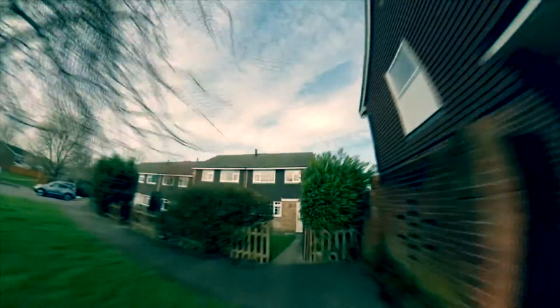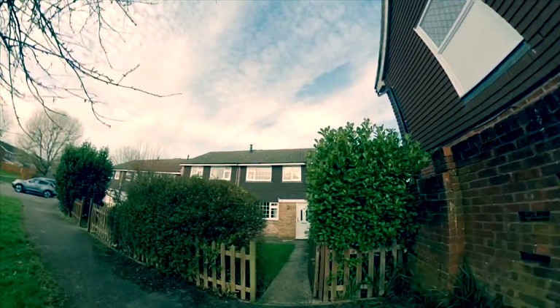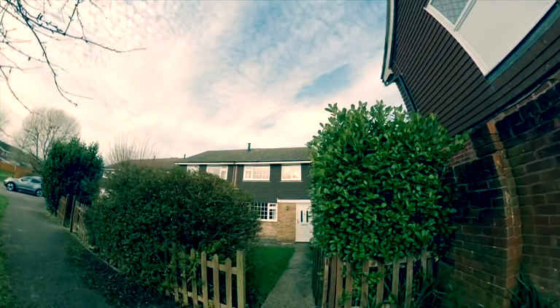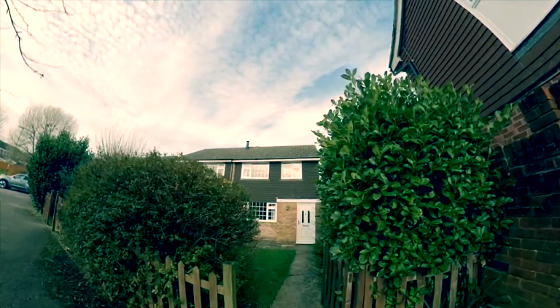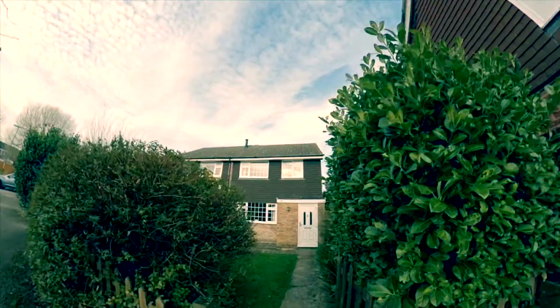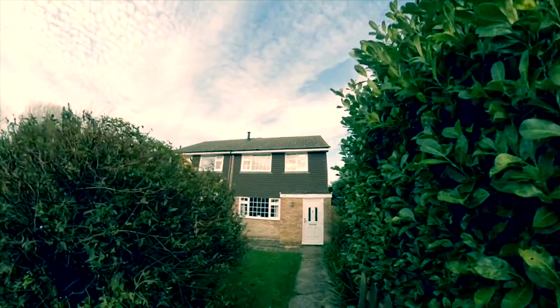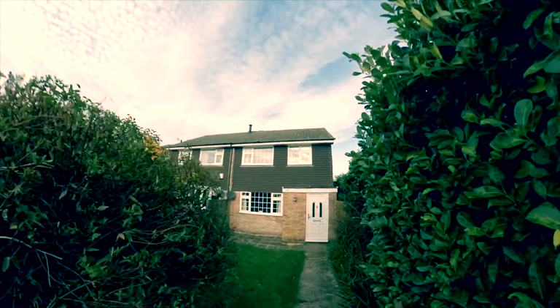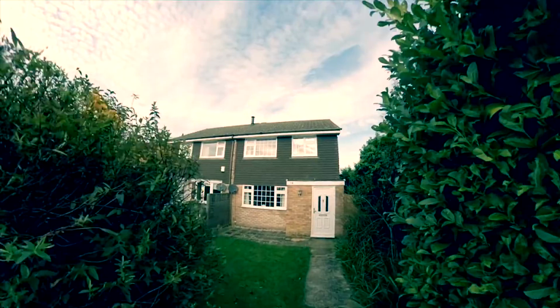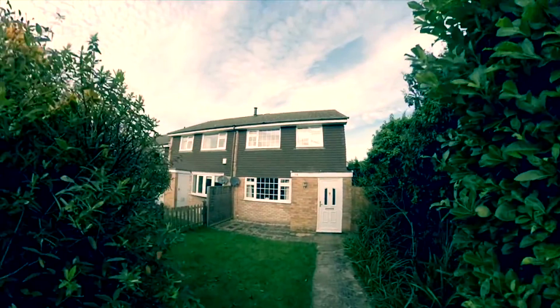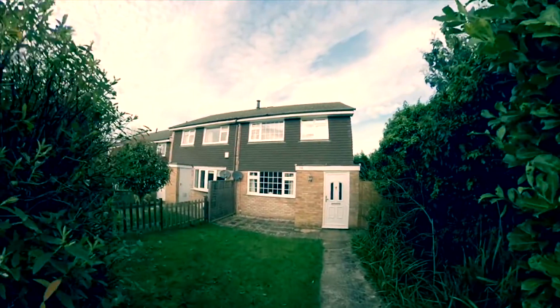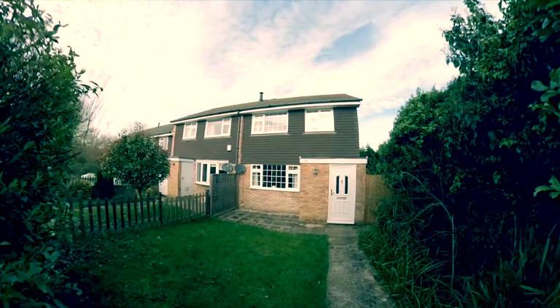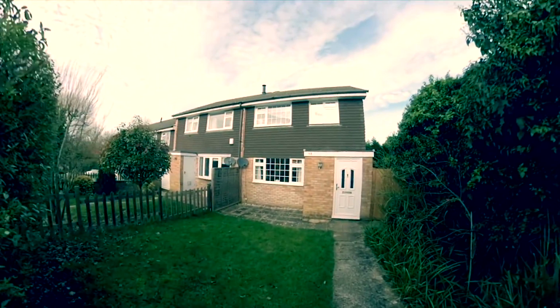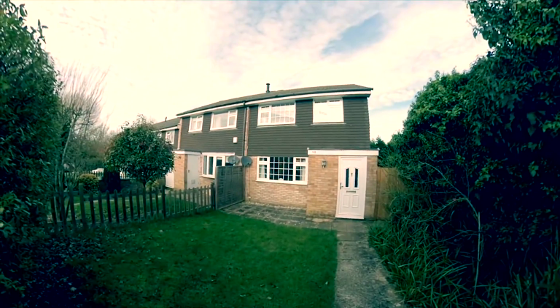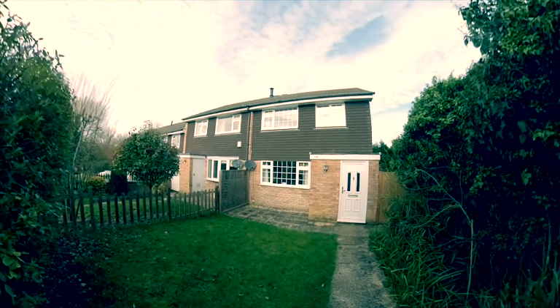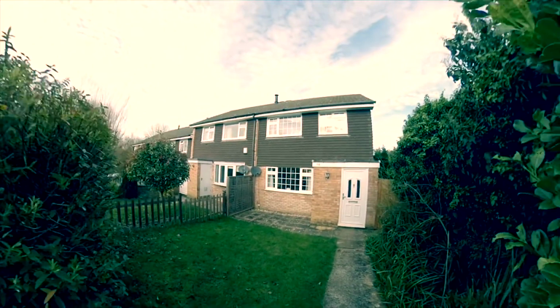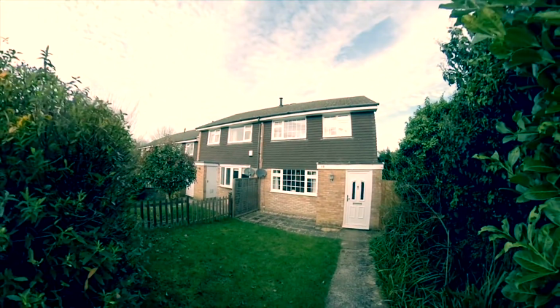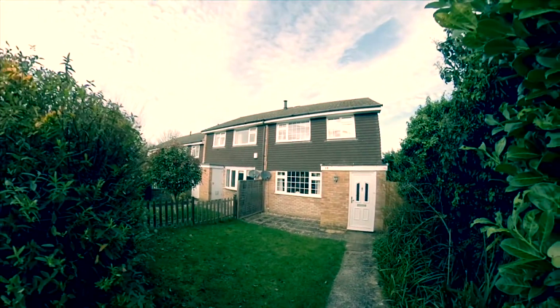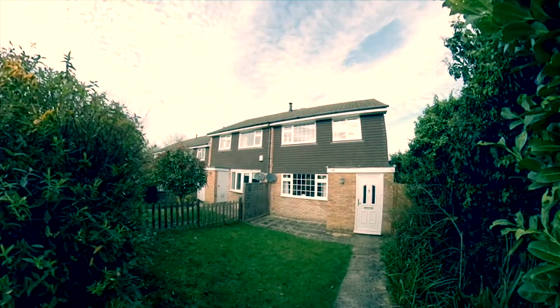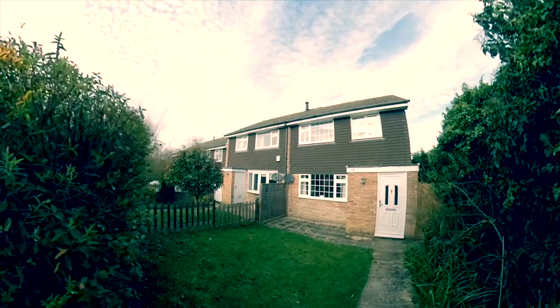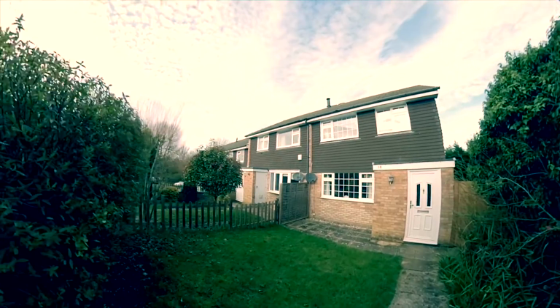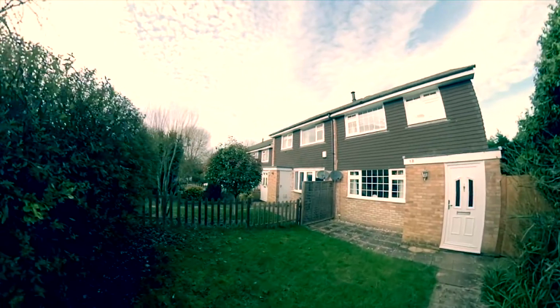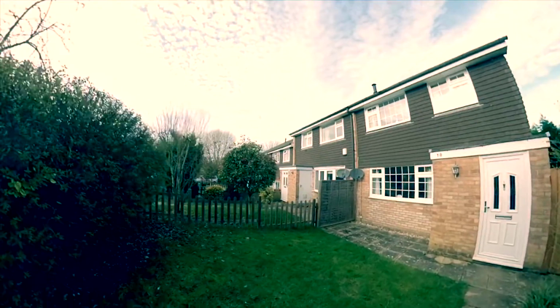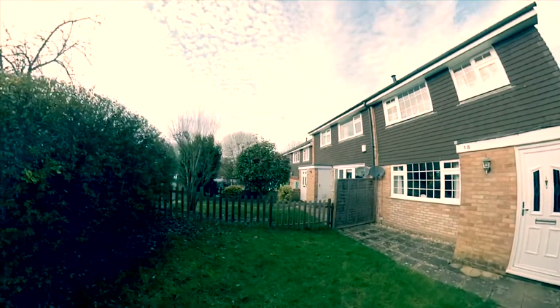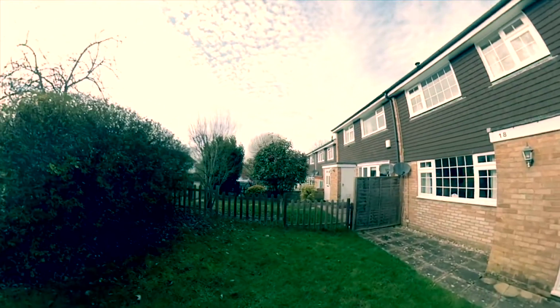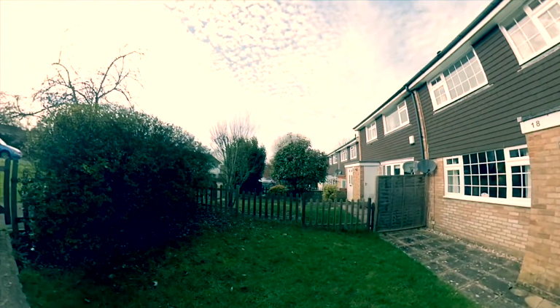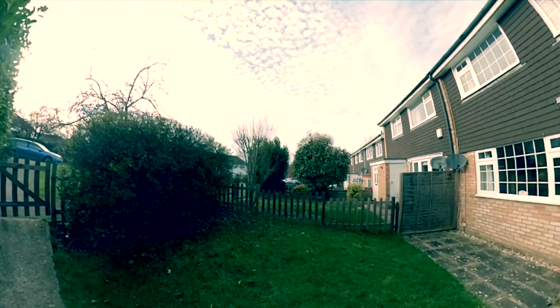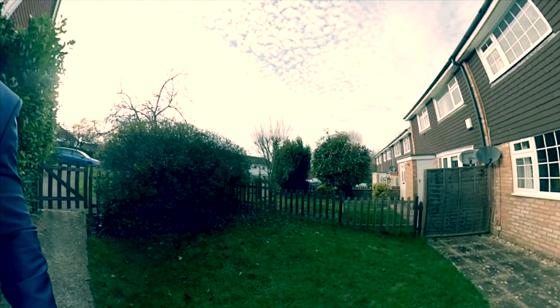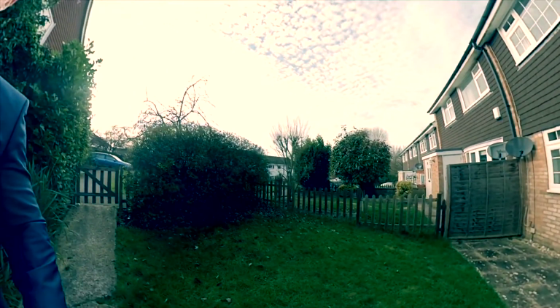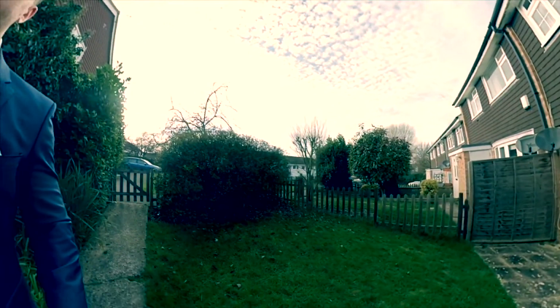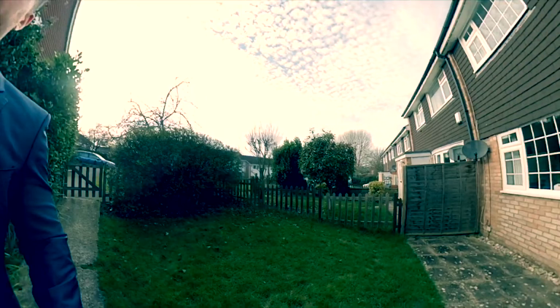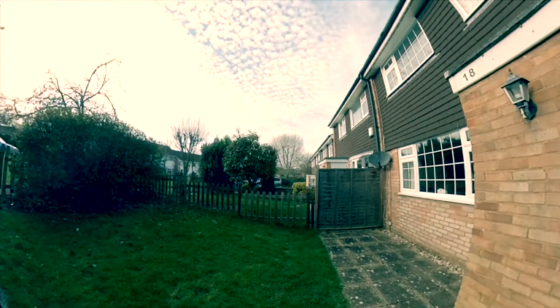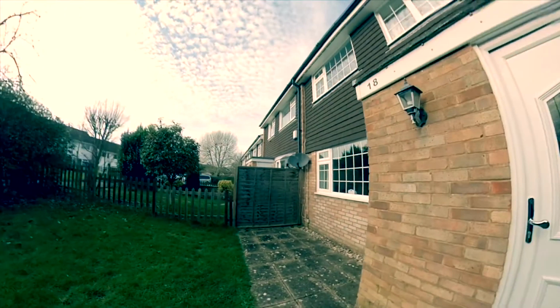A lovely picket fence there, followed by a very spacious frontage. You can see the property slopes down from the descending angle, adding to the privacy levels.